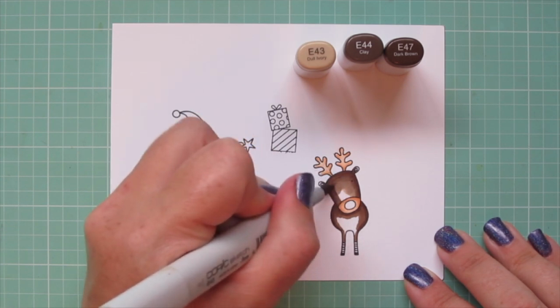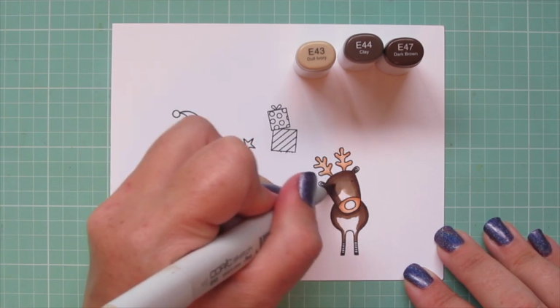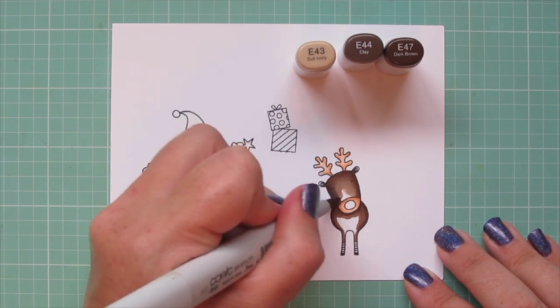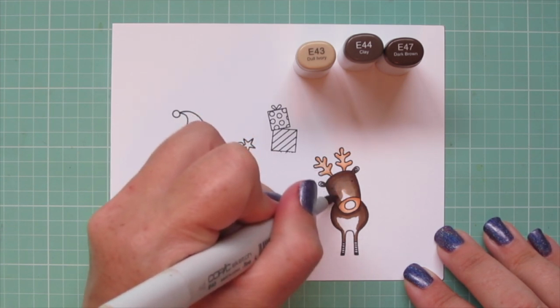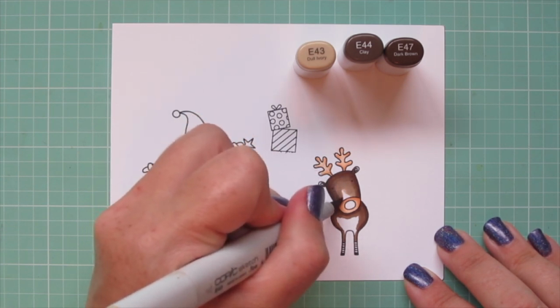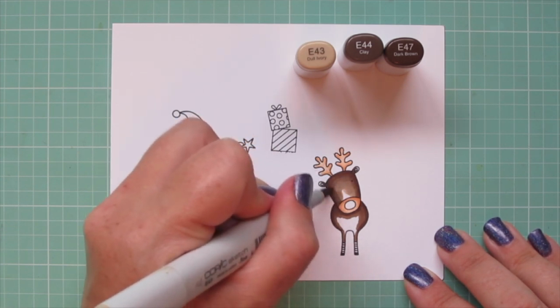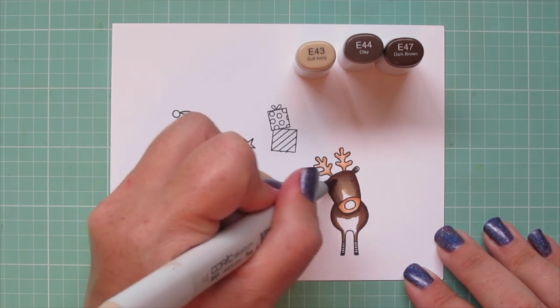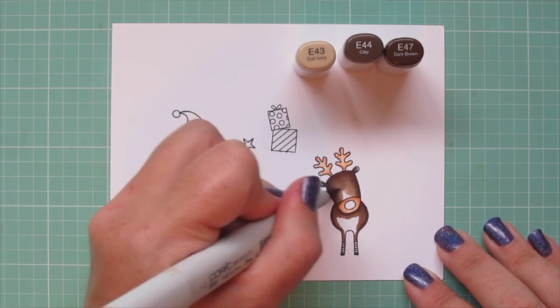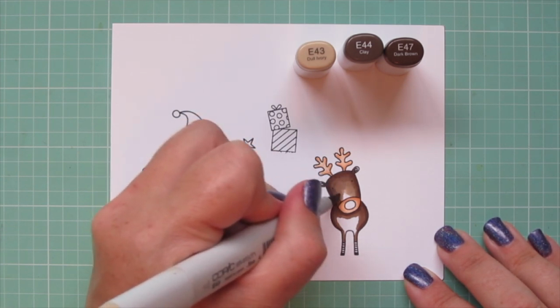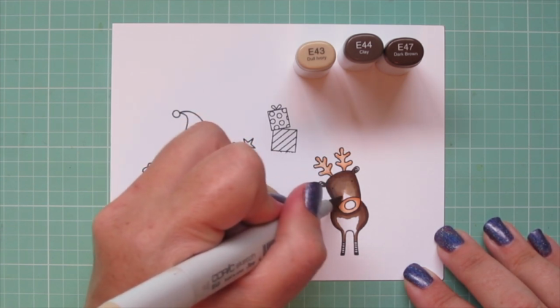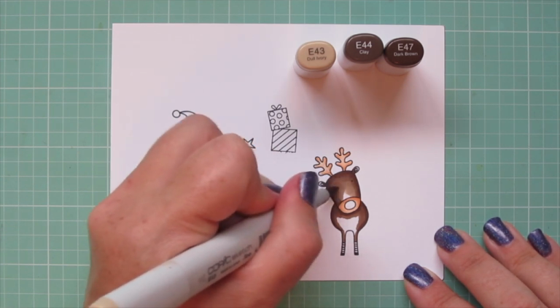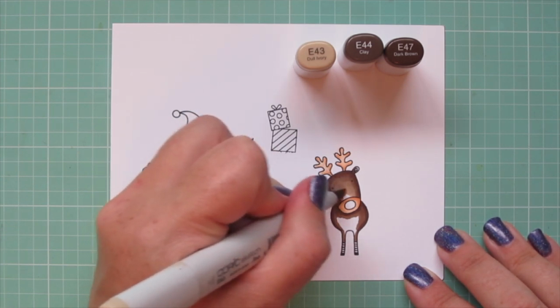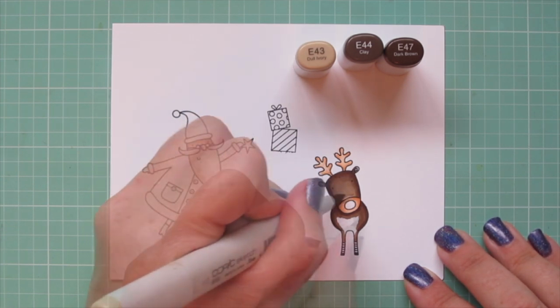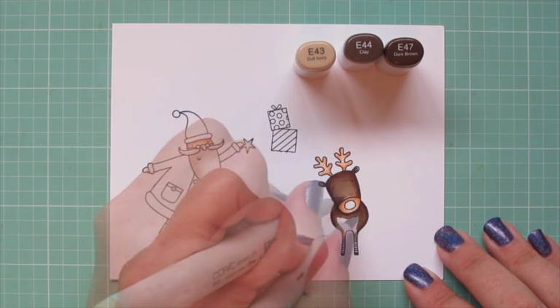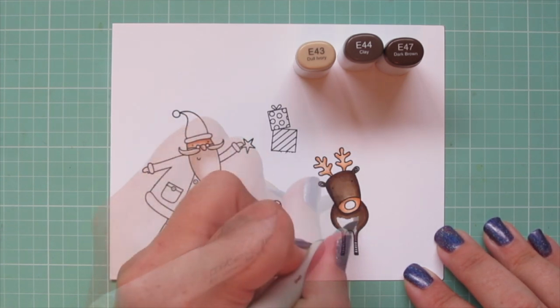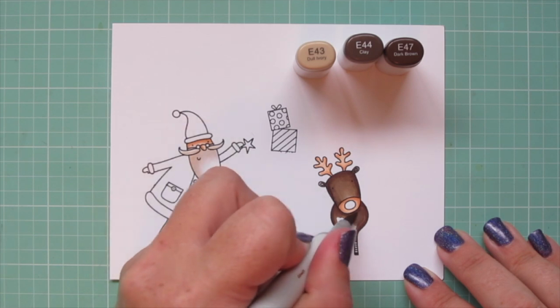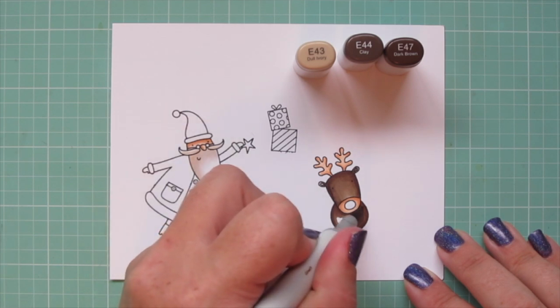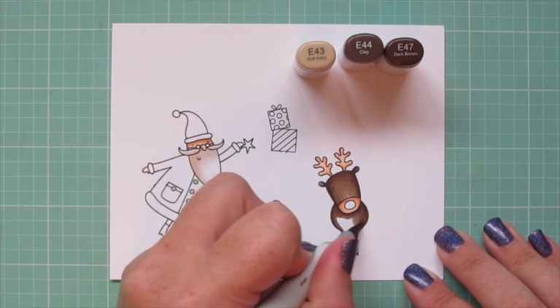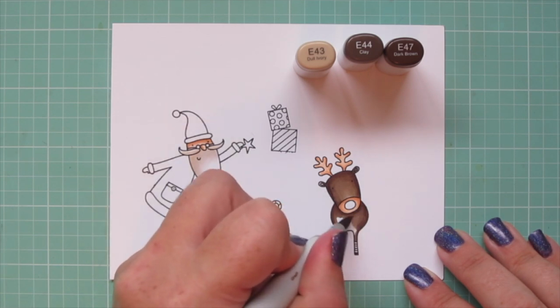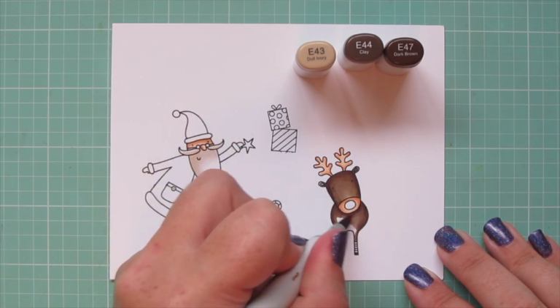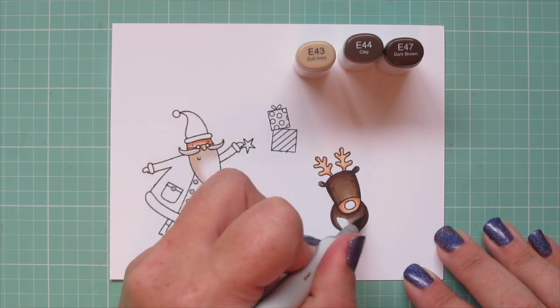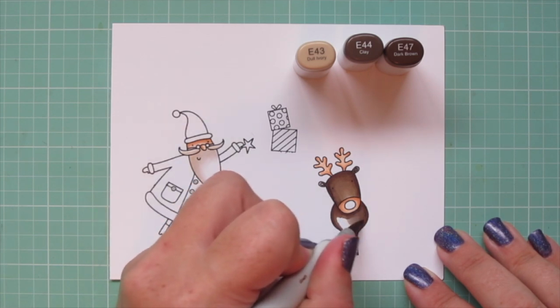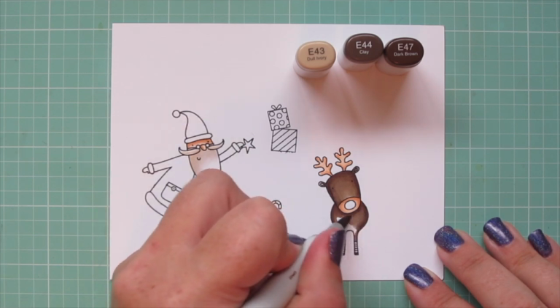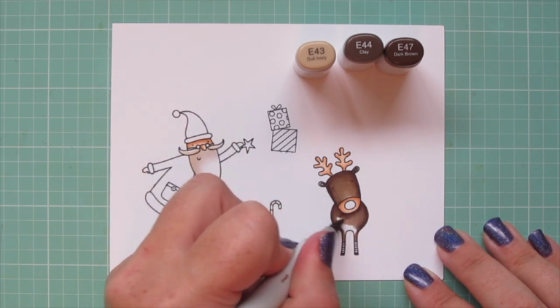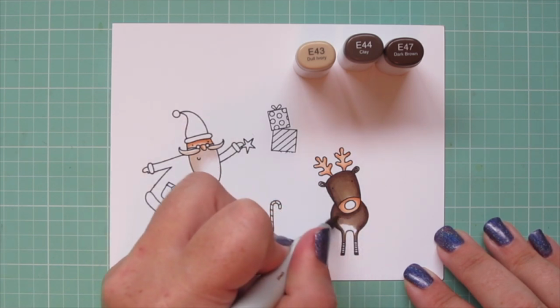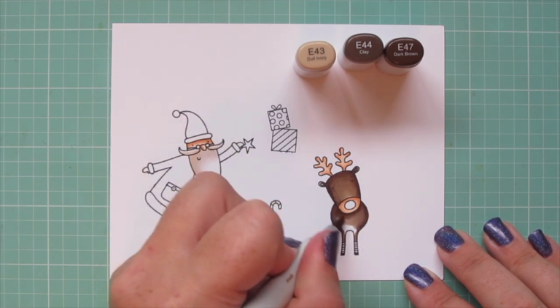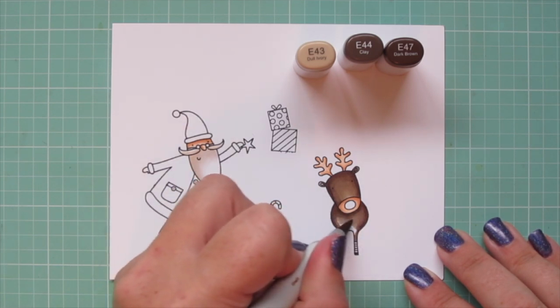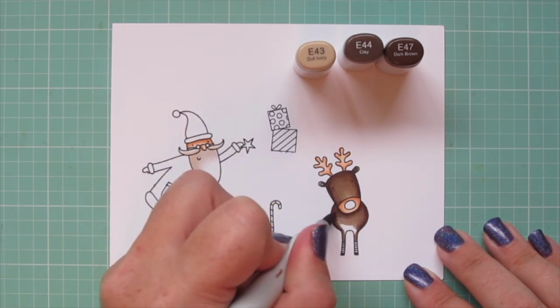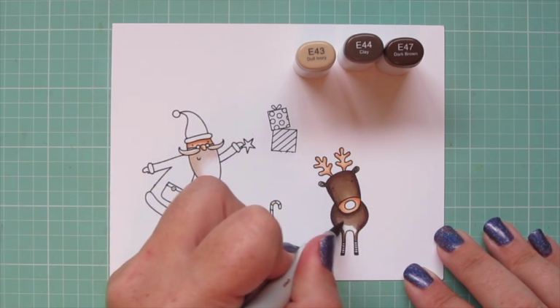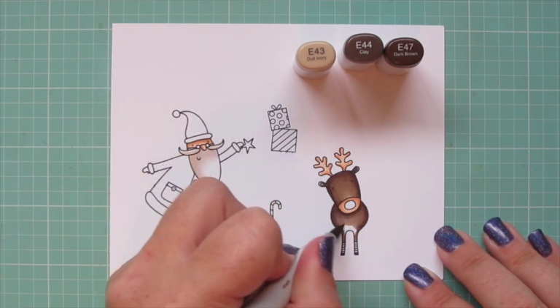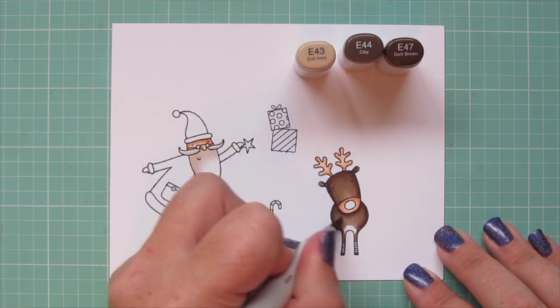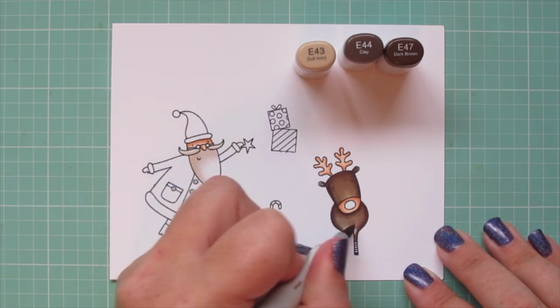Those little stripes on his legs, I'm going to leave those blank for now, and I'll come back to those in a little bit. I have a fun idea for that.